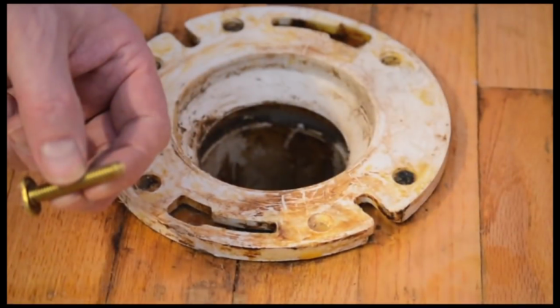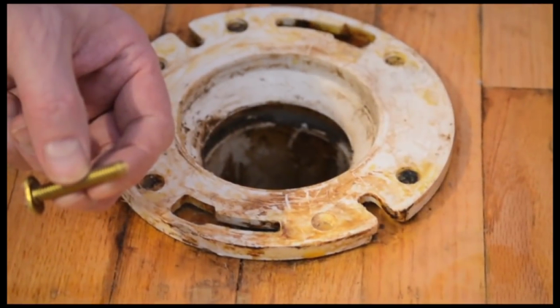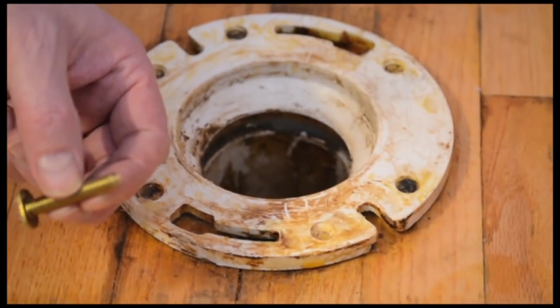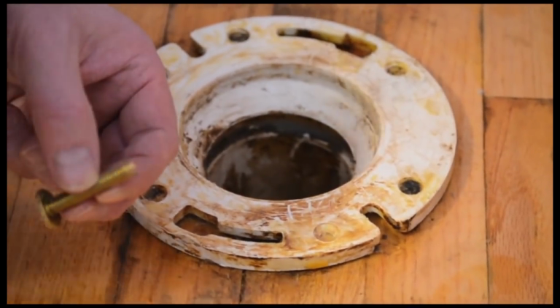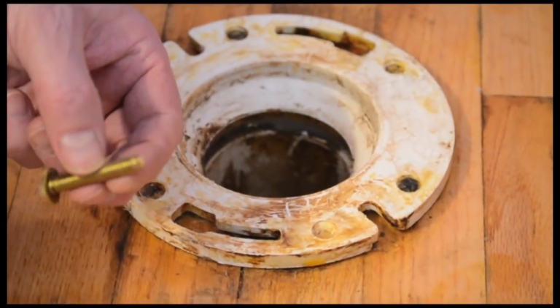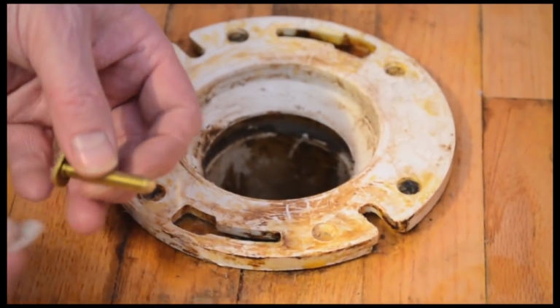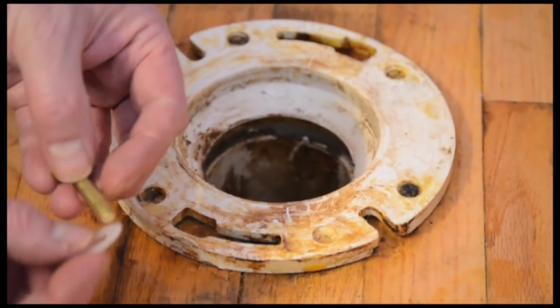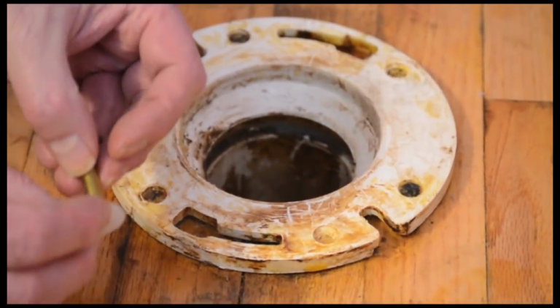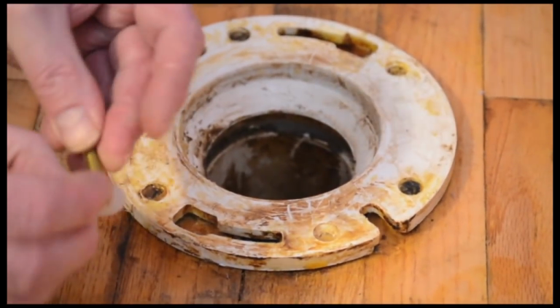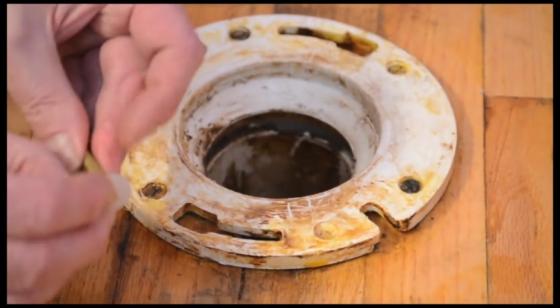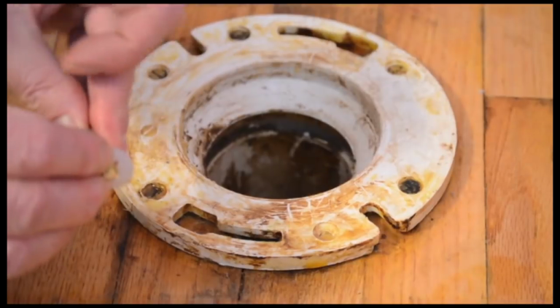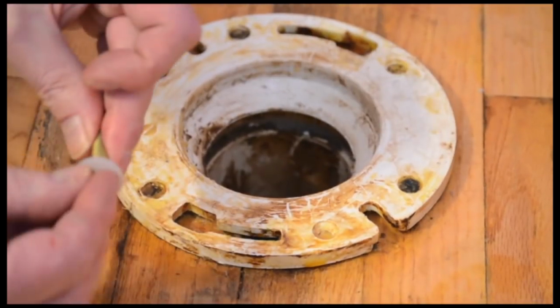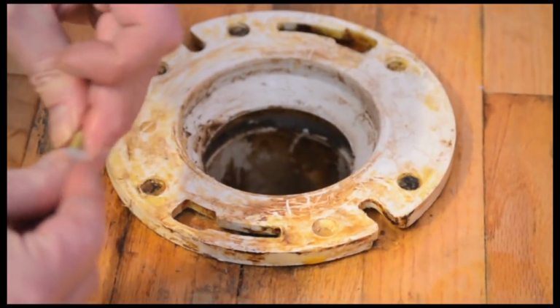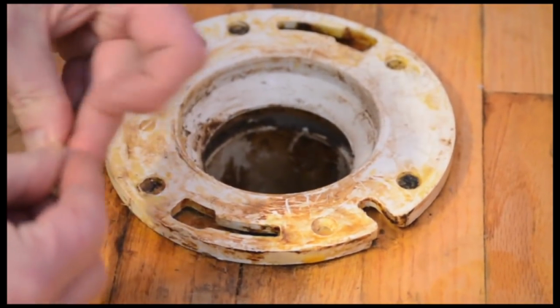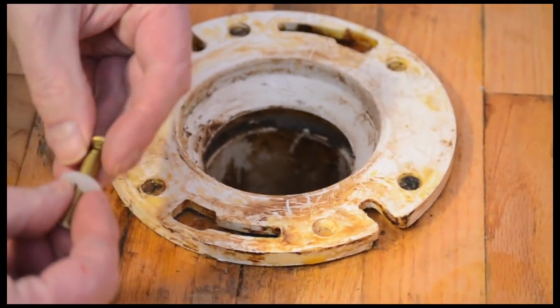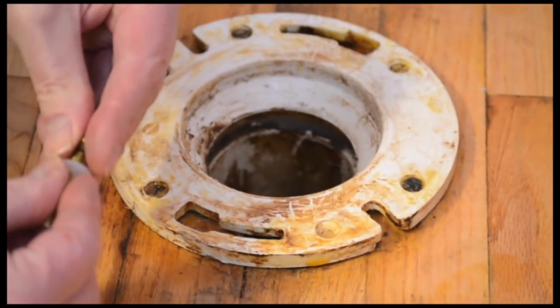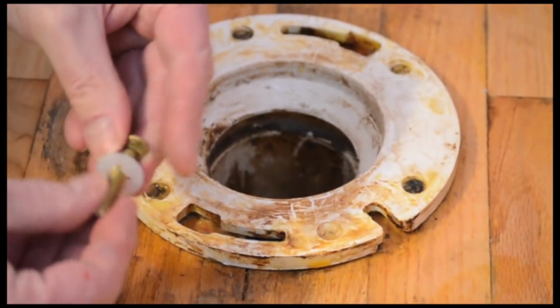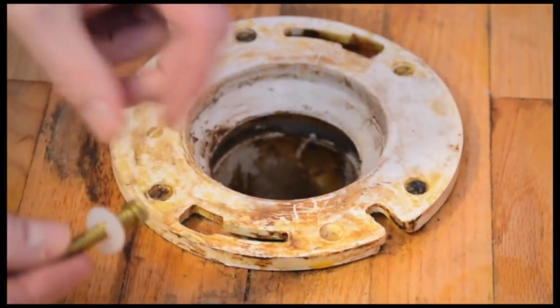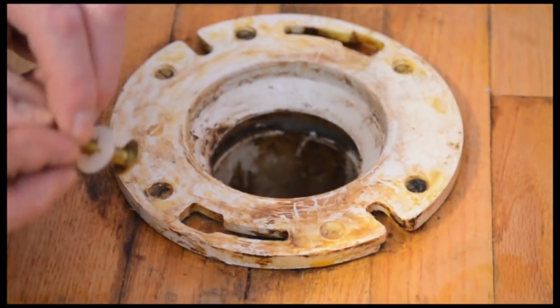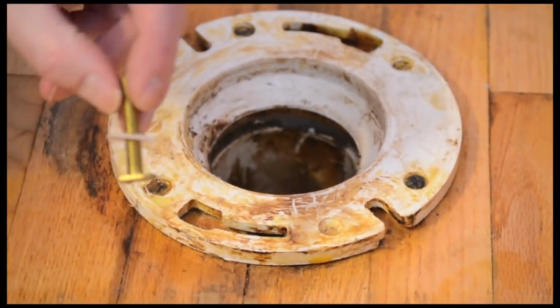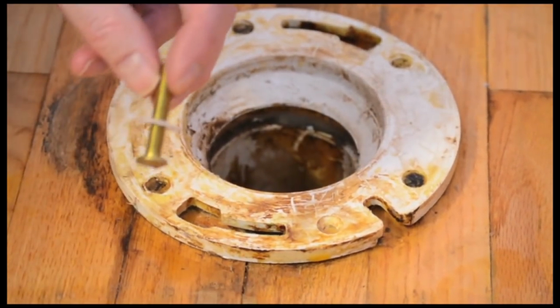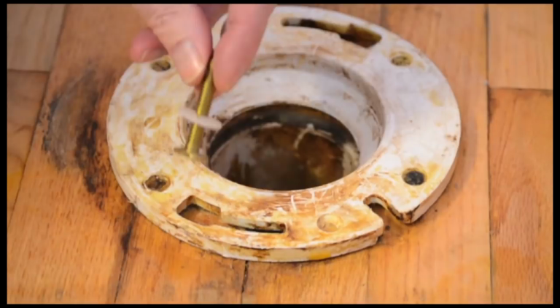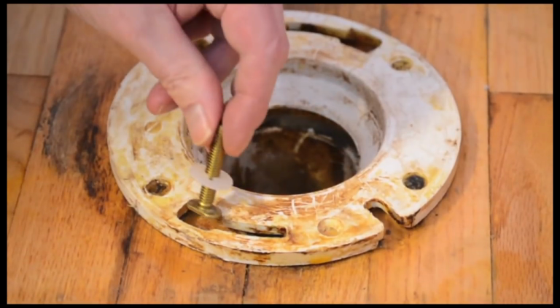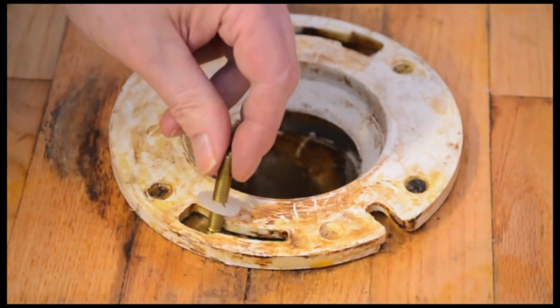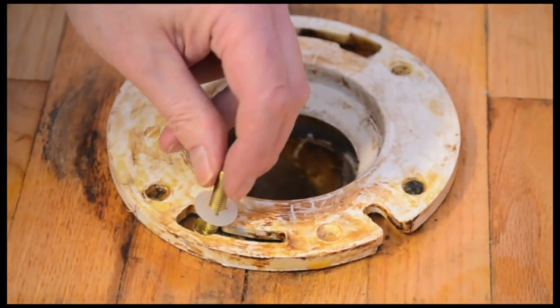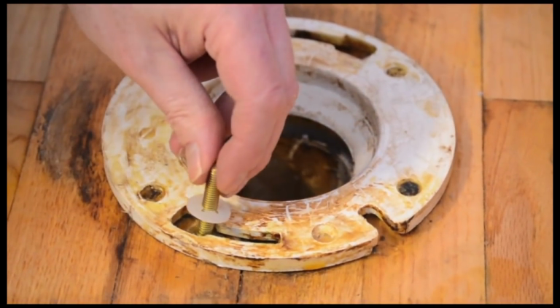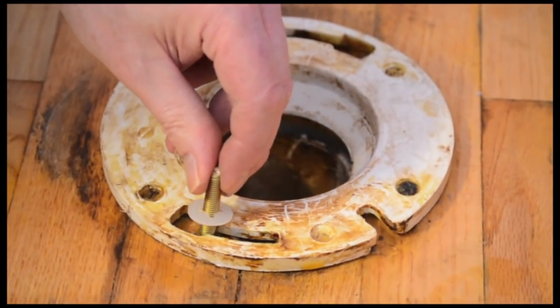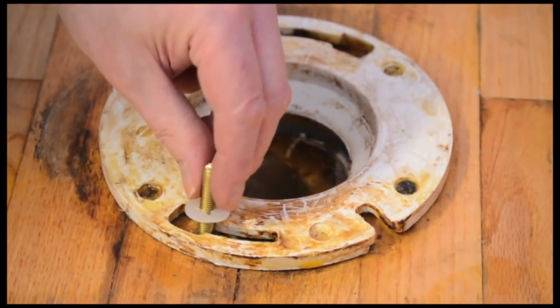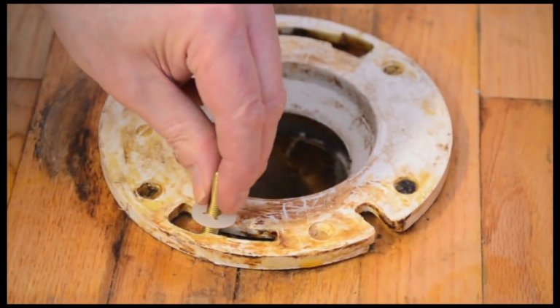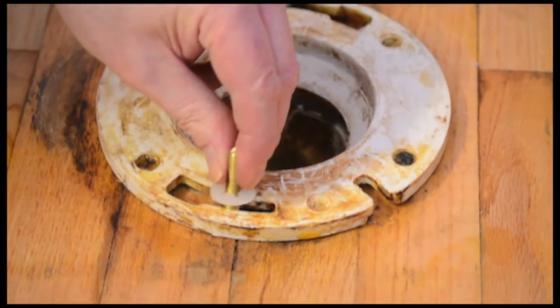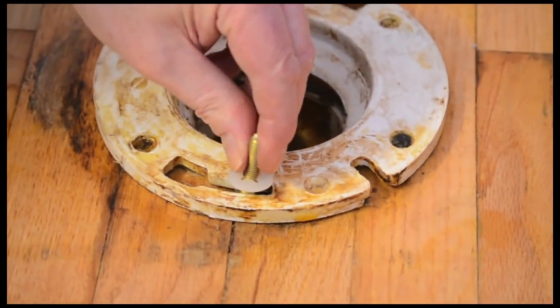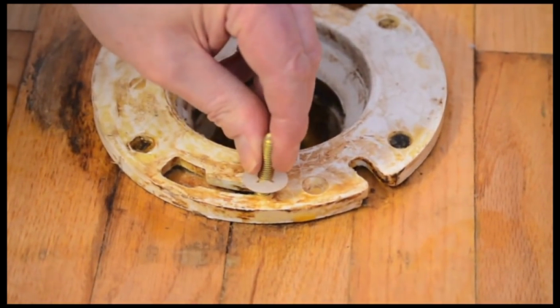If your toilet anchor bolts come with plastic washers, slide them on the bolts. Position the bolts so each bolt head fits through the large opening in the toilet flange. Turn the head so it won't pop out, then slide it toward the narrow end of the opening.